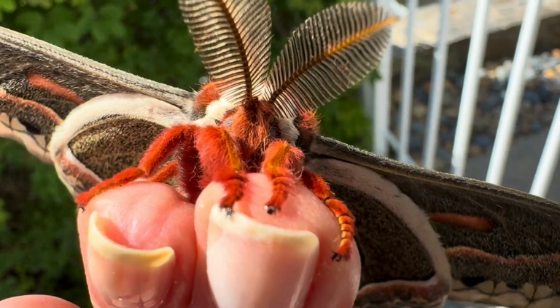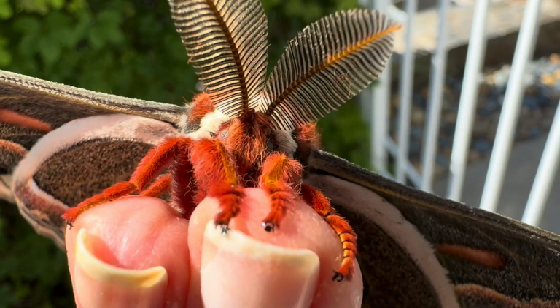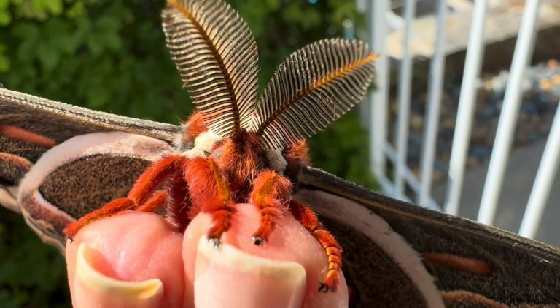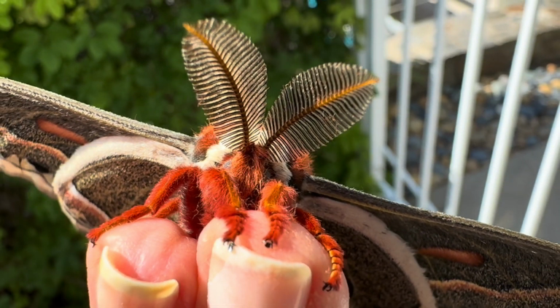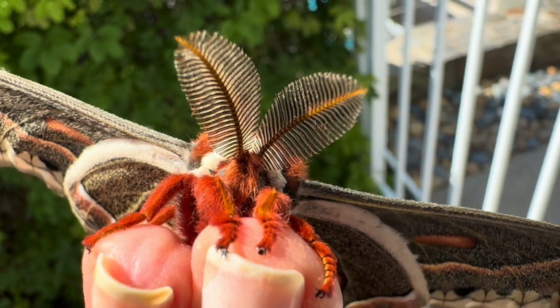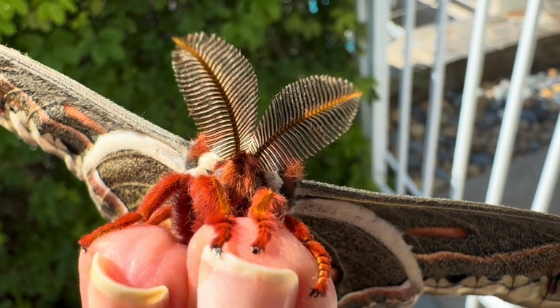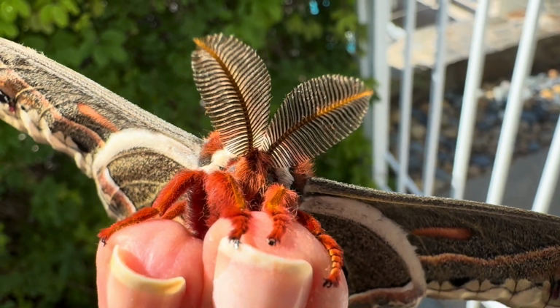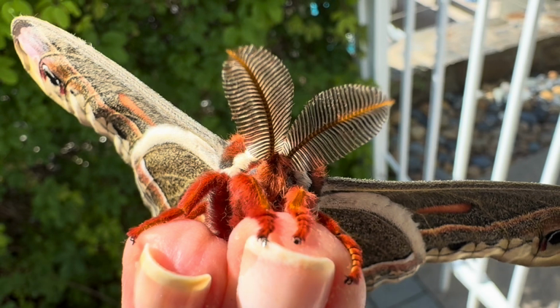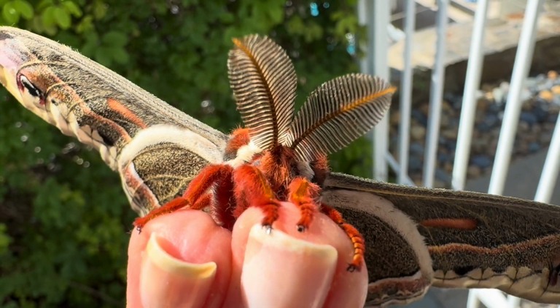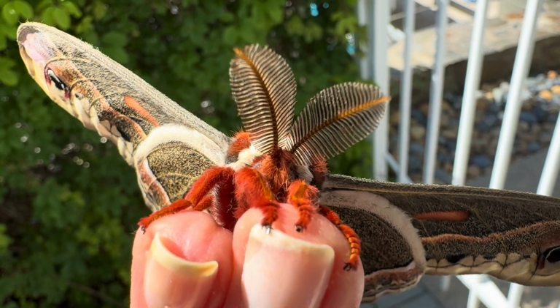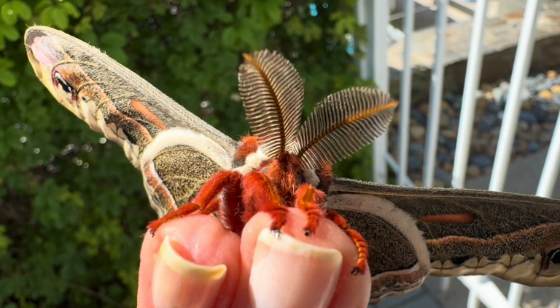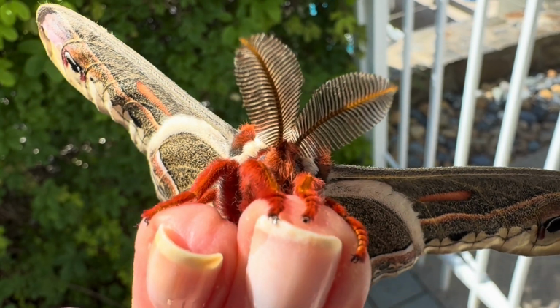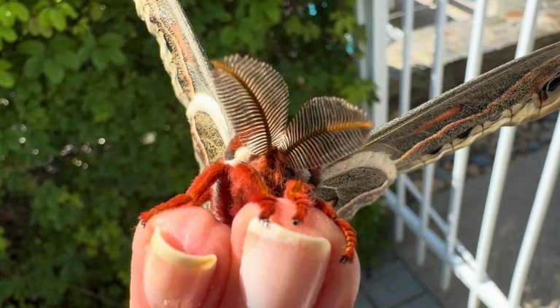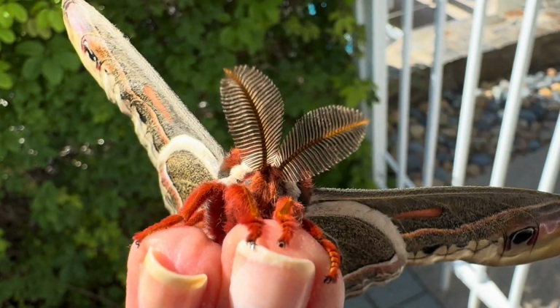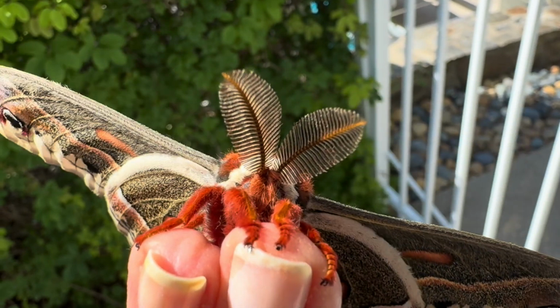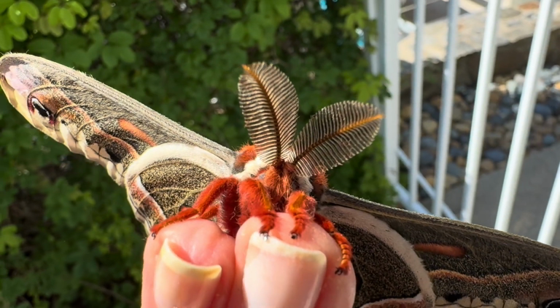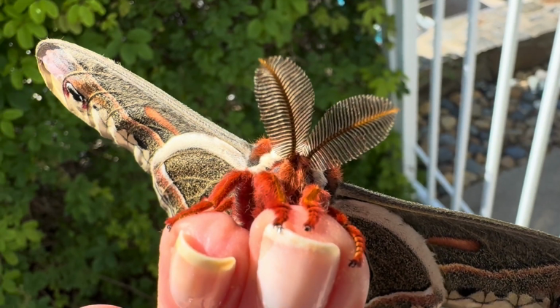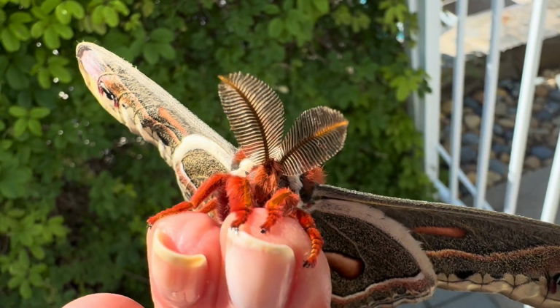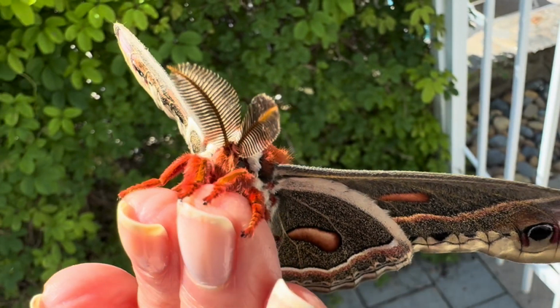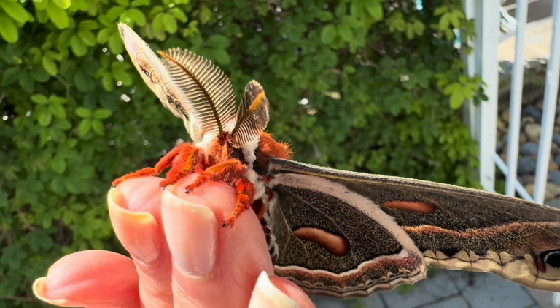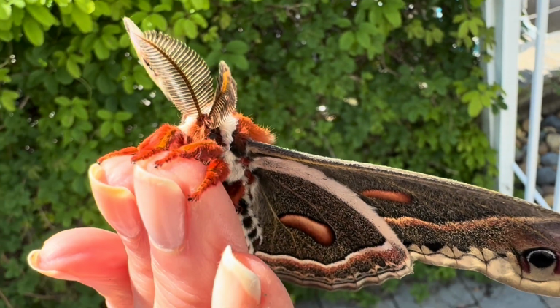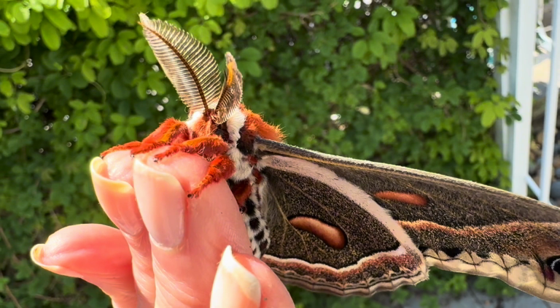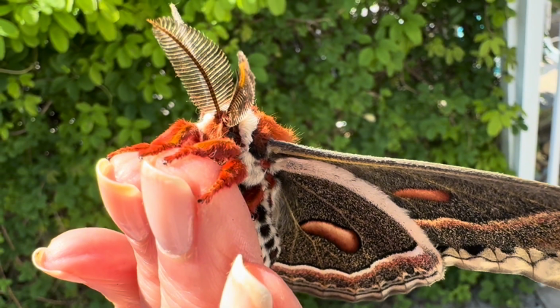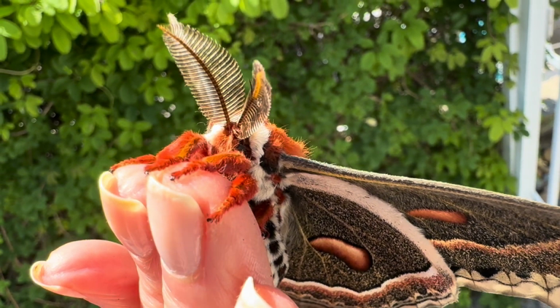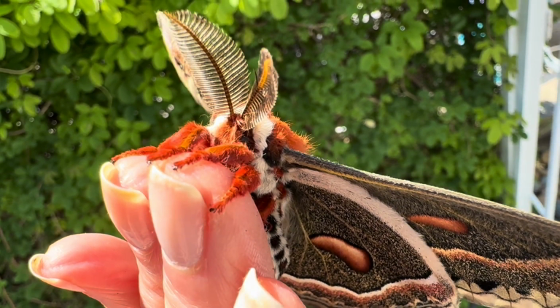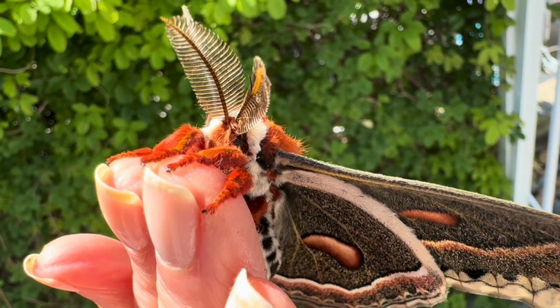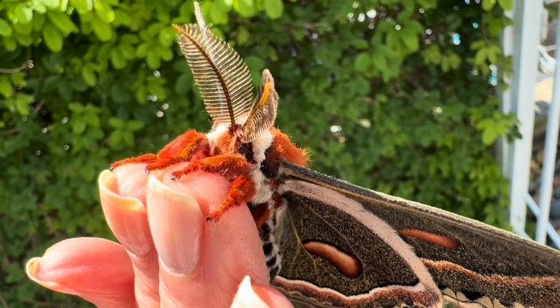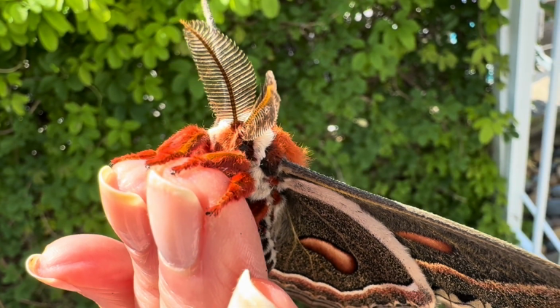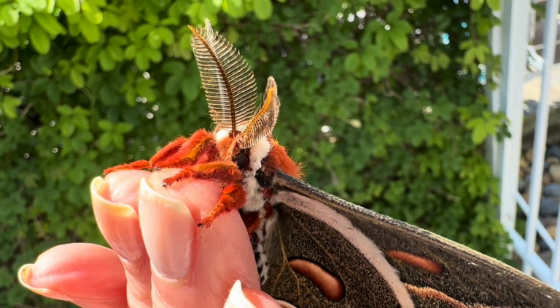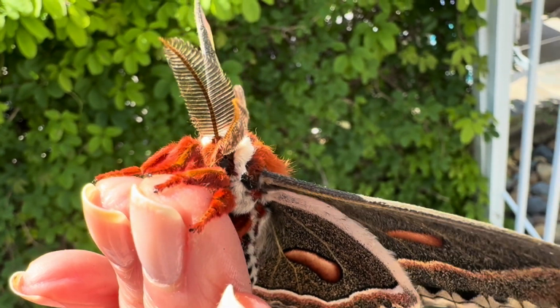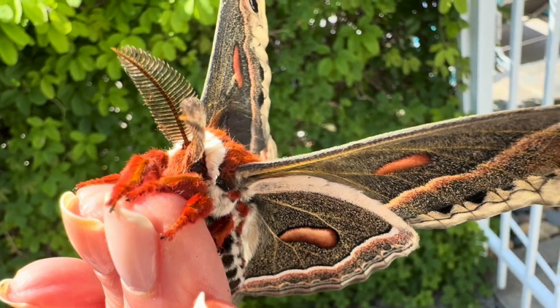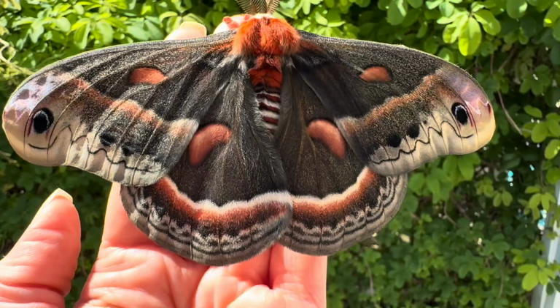Looking up close at his head, you can see the large fan-like antennae that identify this moth as male. These allow the males to locate the female's pheromones from over a mile away. Females' antennae are much smaller in comparison.